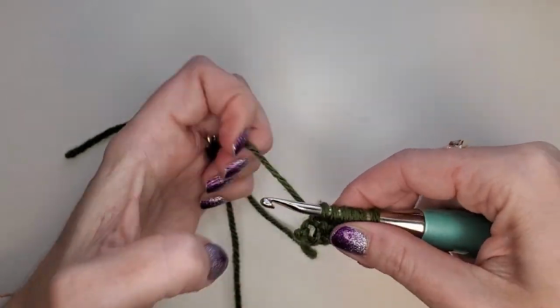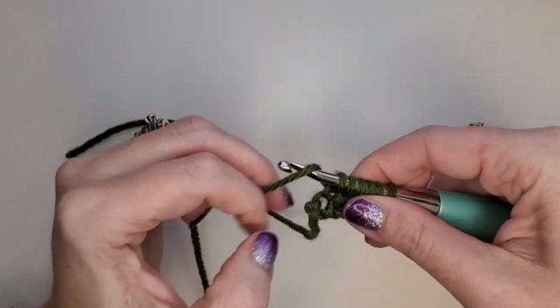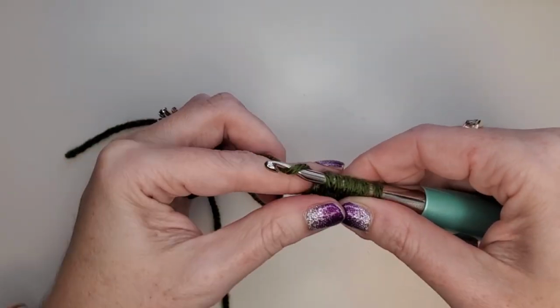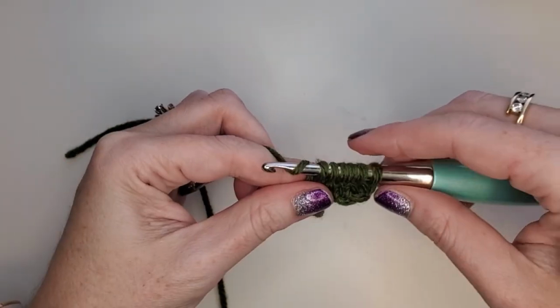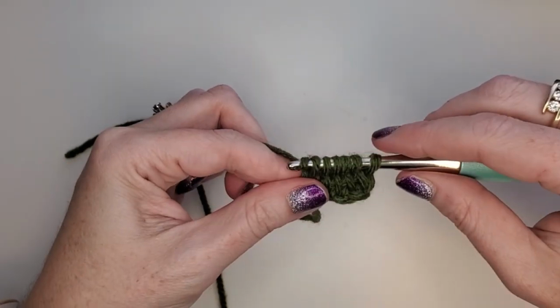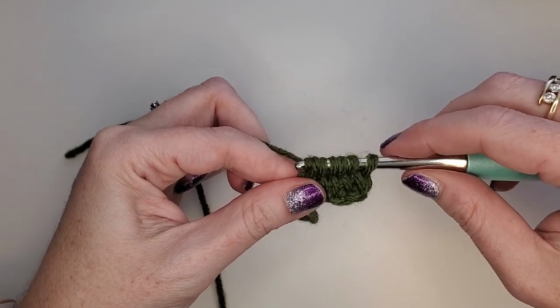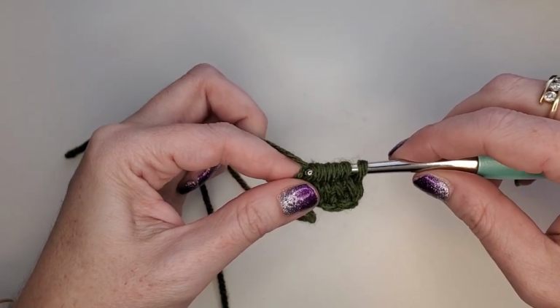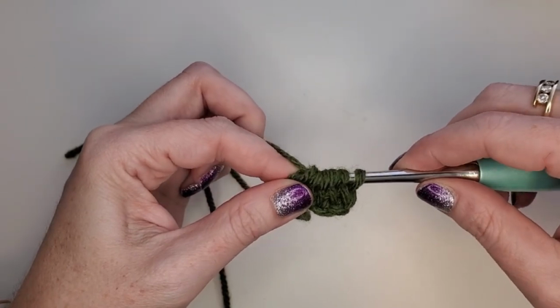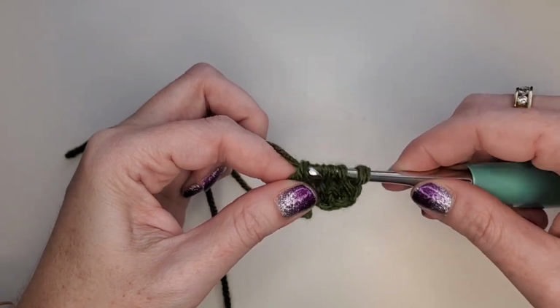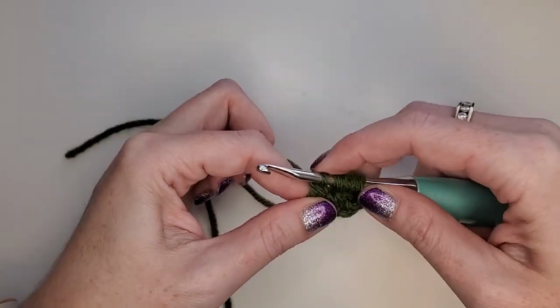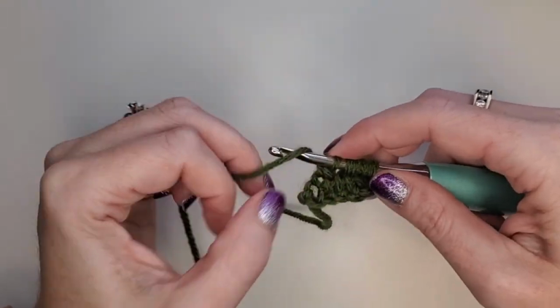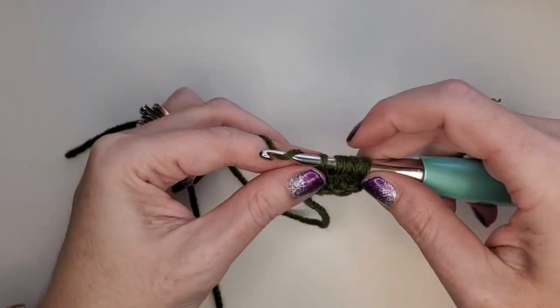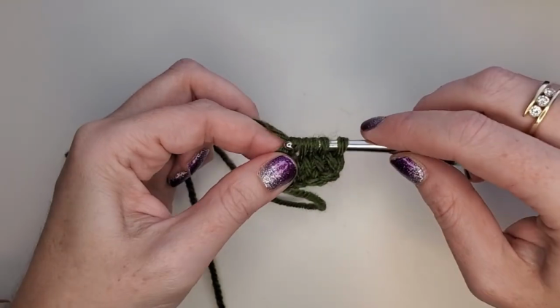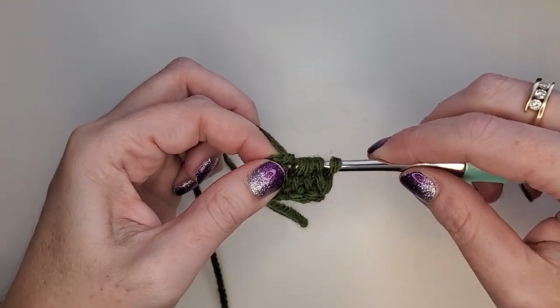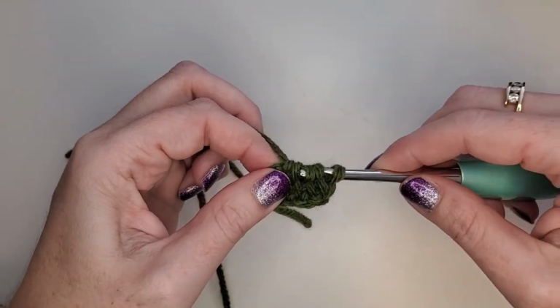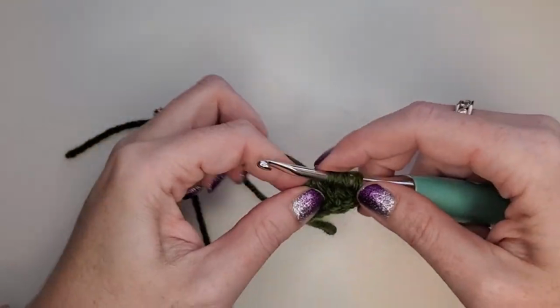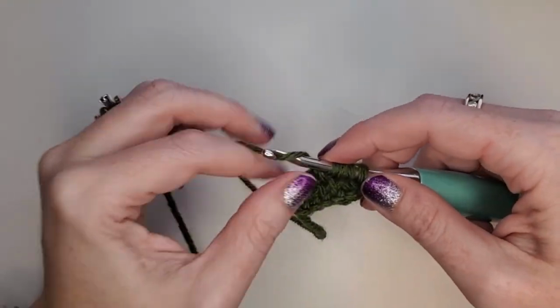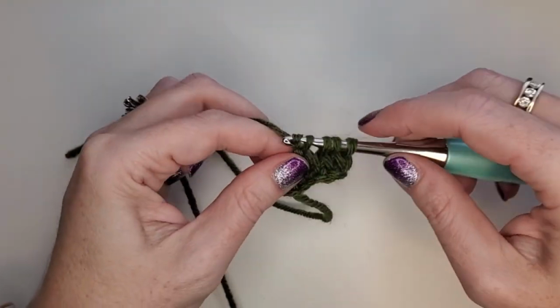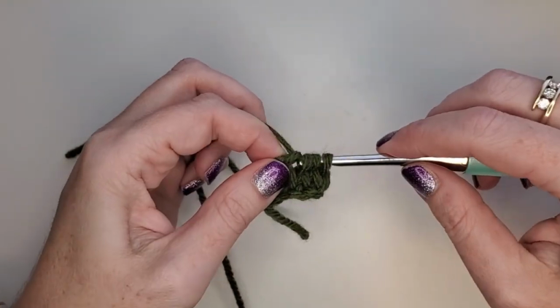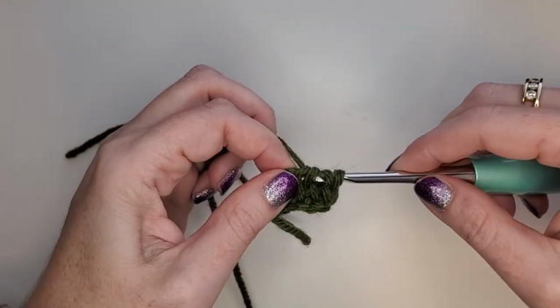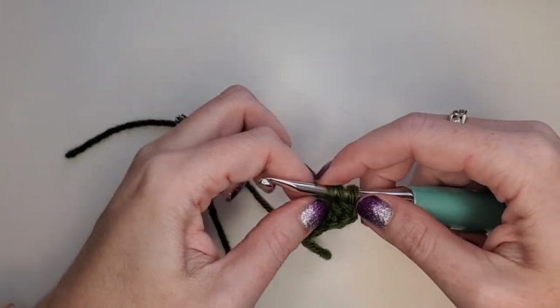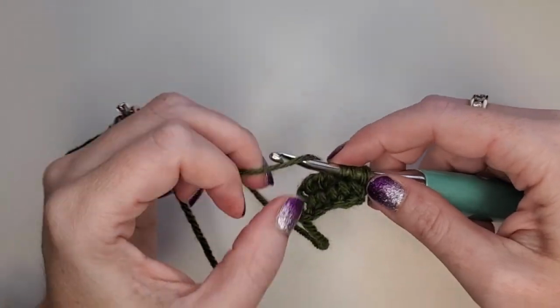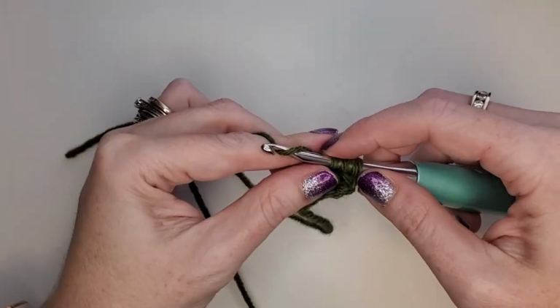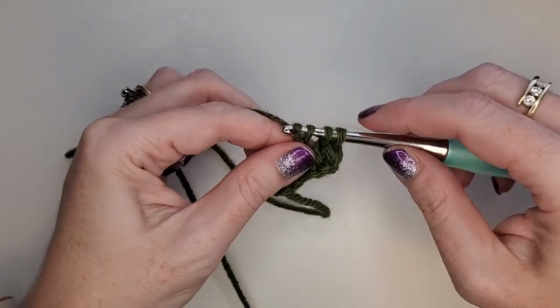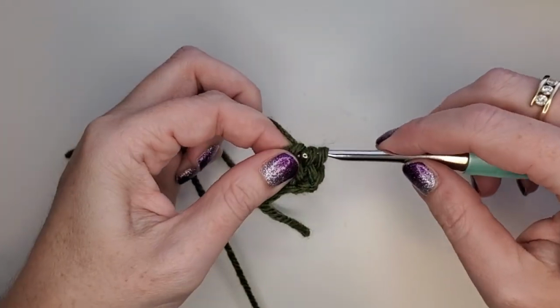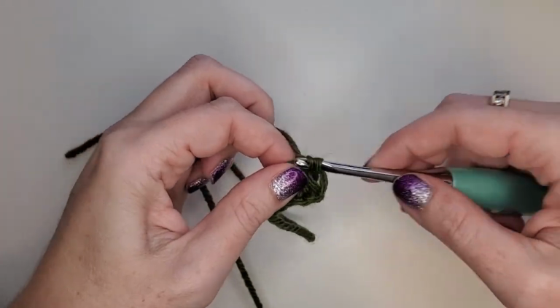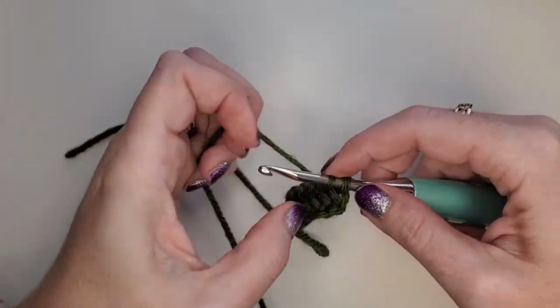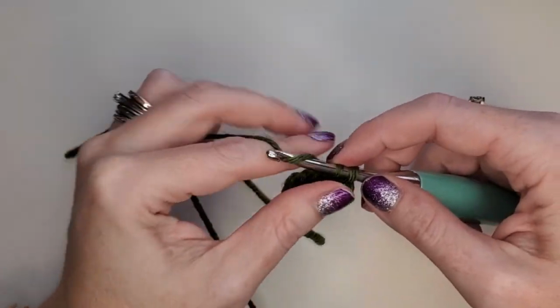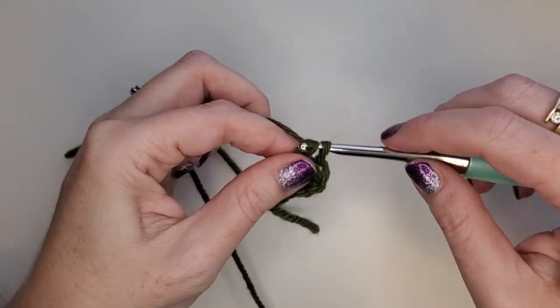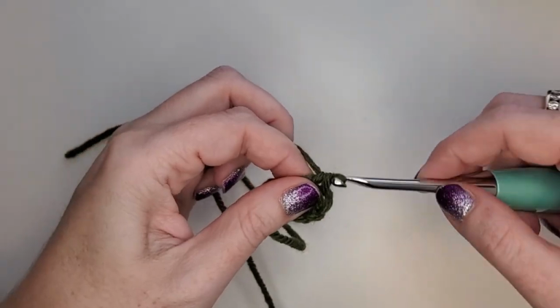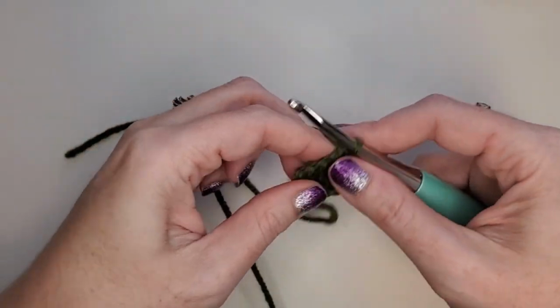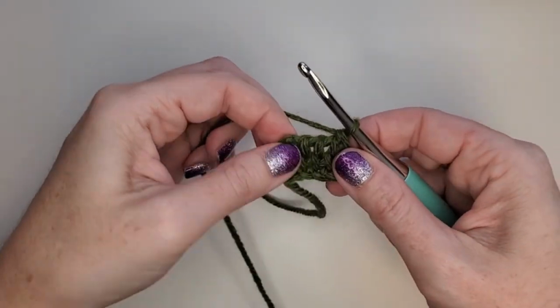Next we're going to do our return pass and go back the other way: pull through two, pull through two, pull through two, and pull through two.